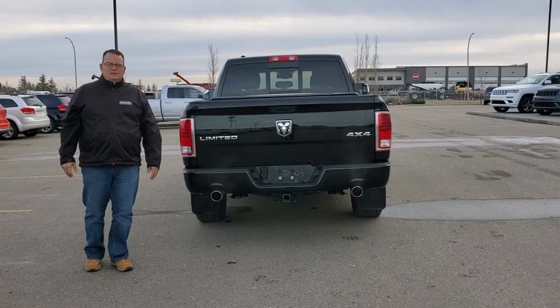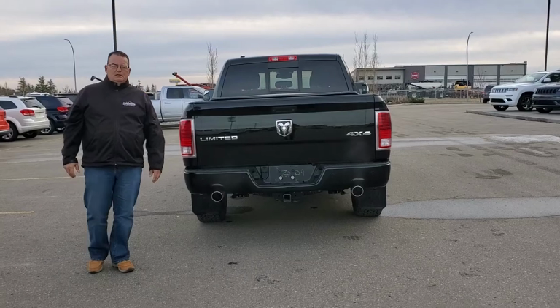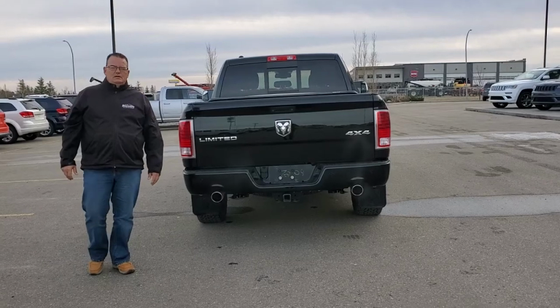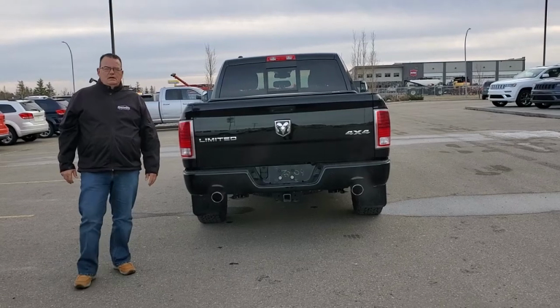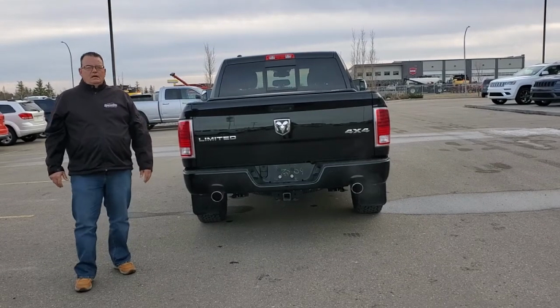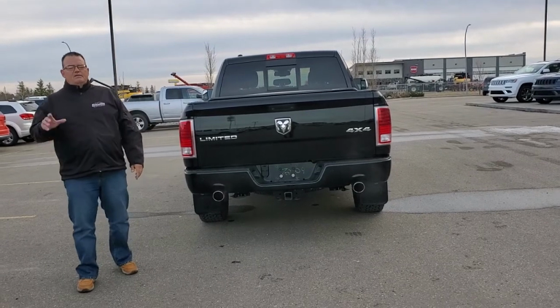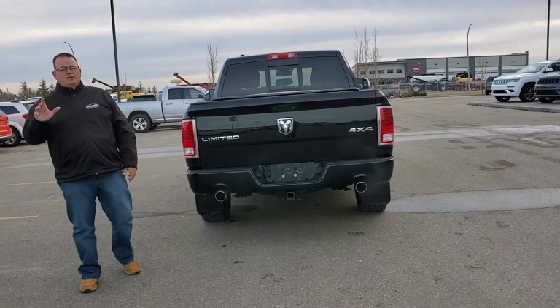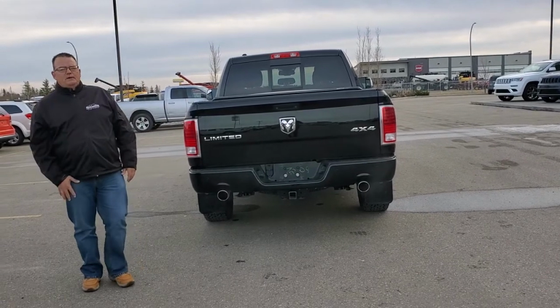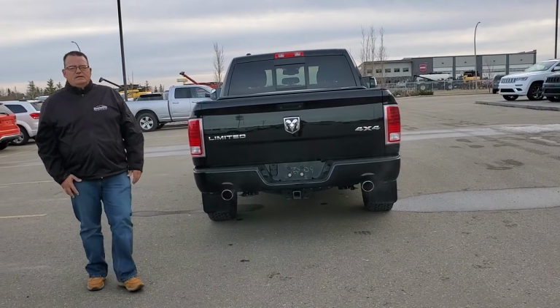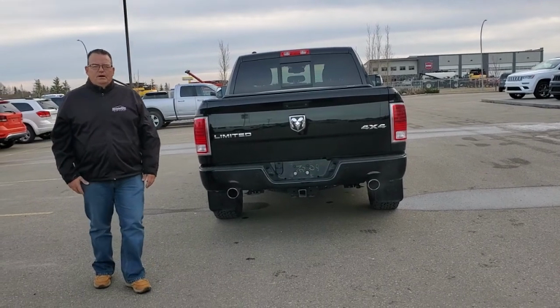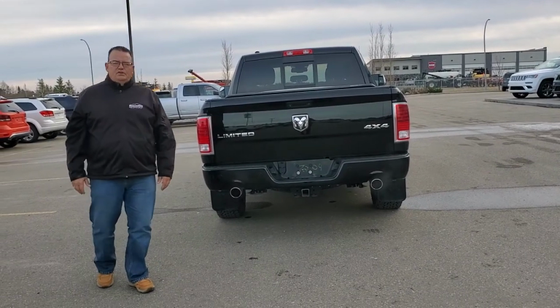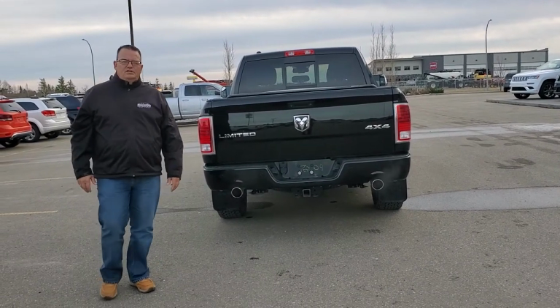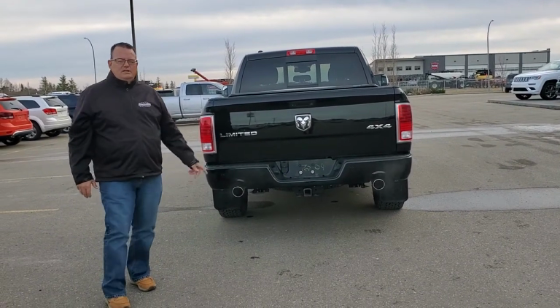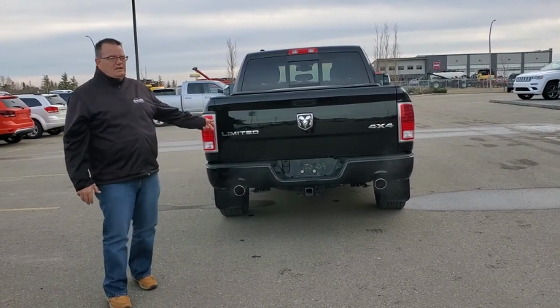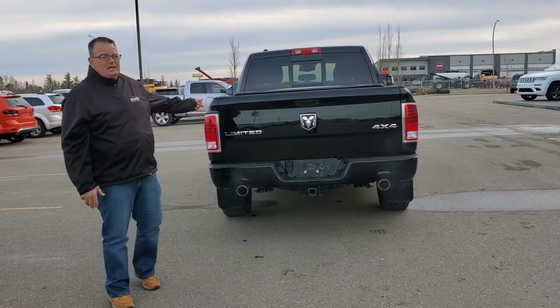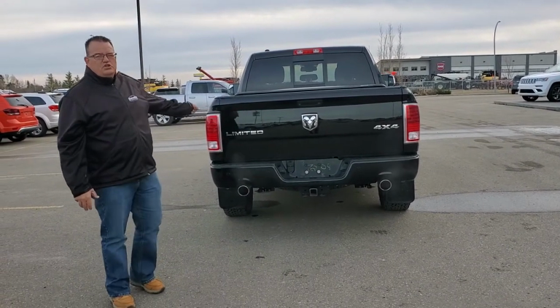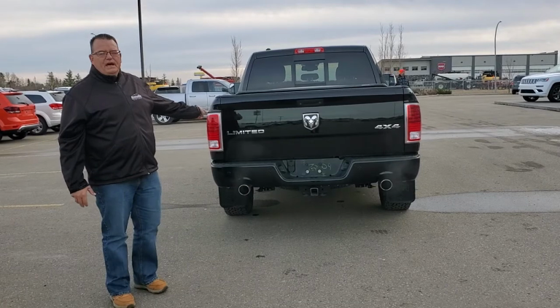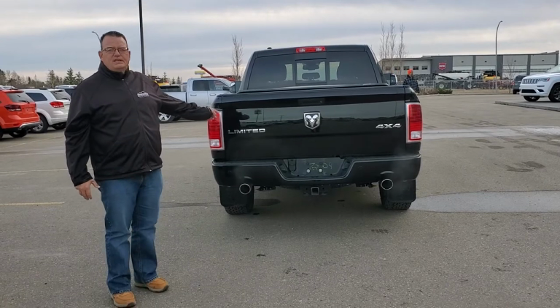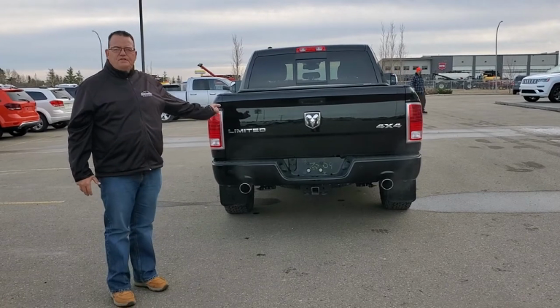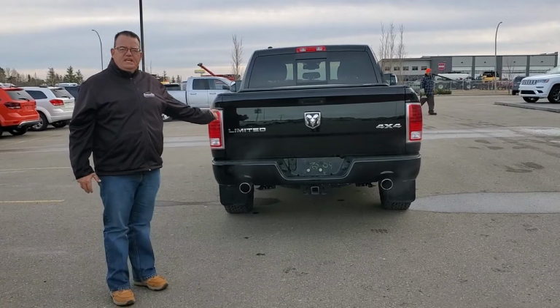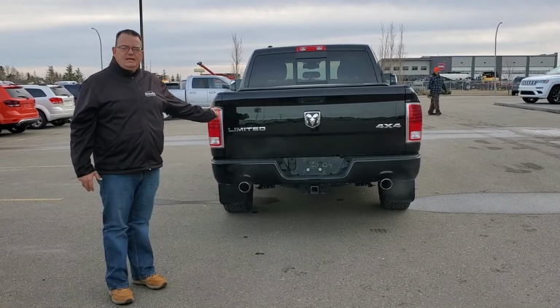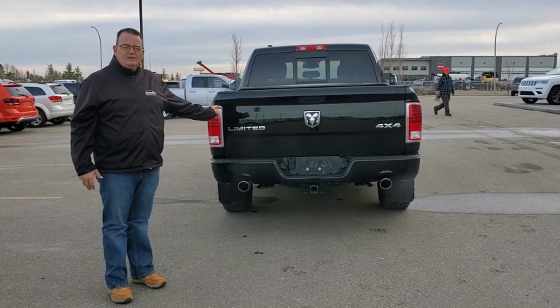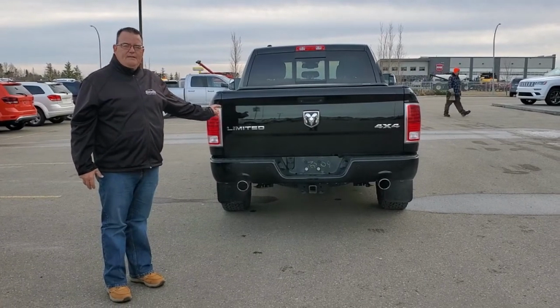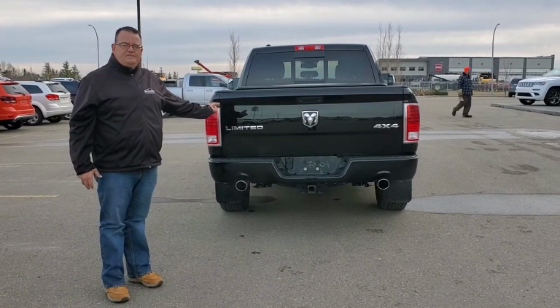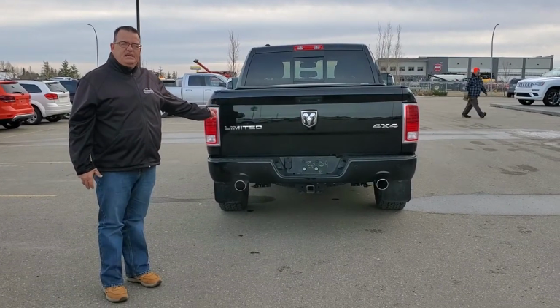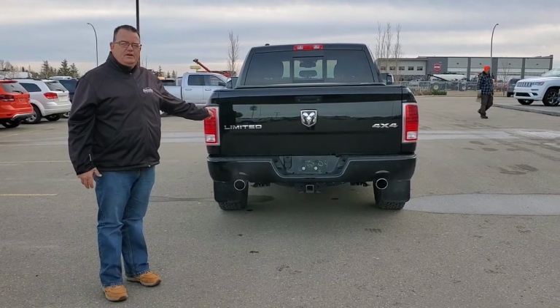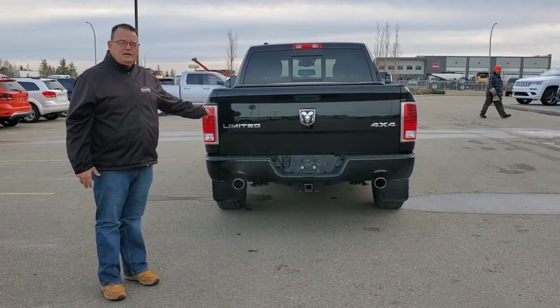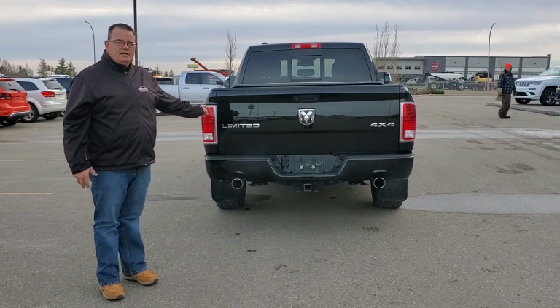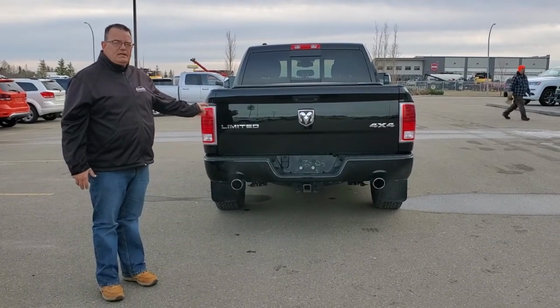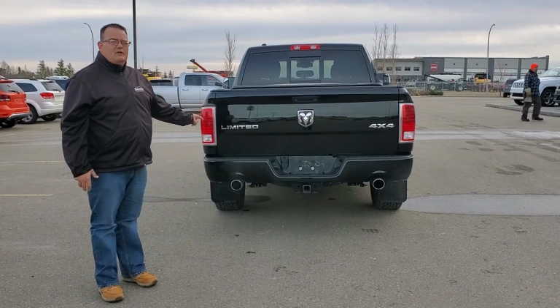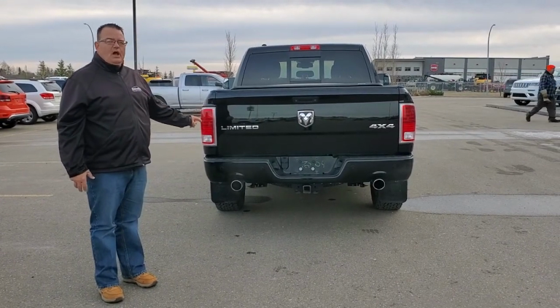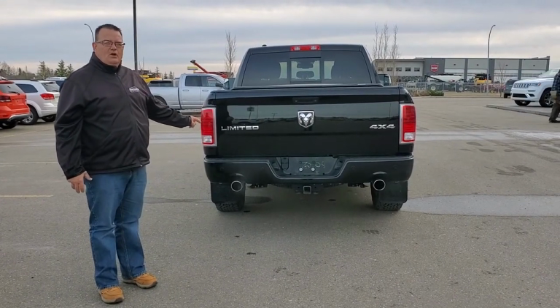Hey everybody, Bill Maness here at Mountain View Dodge. Here's a 2015 Ram 1500 Laramie Longhorn.